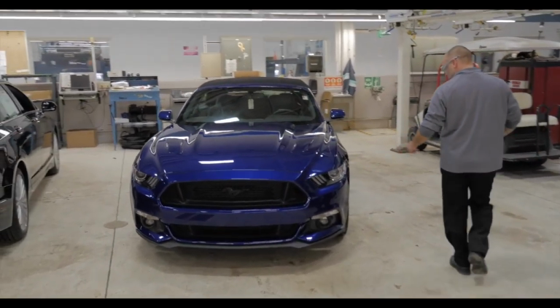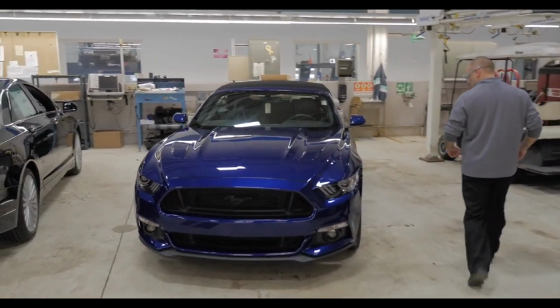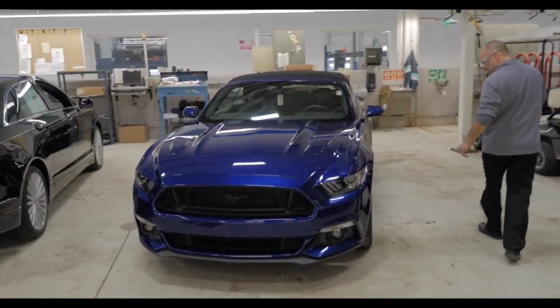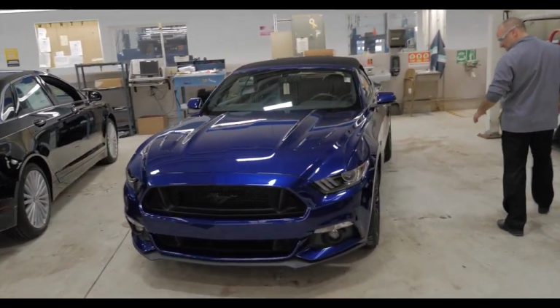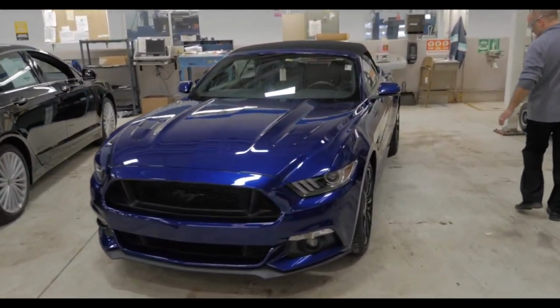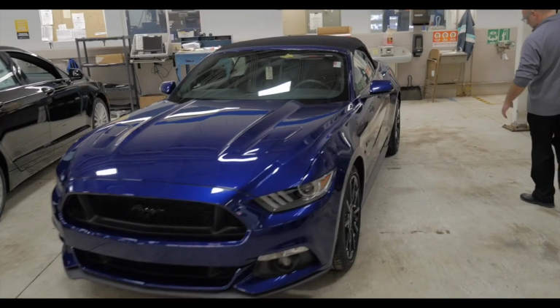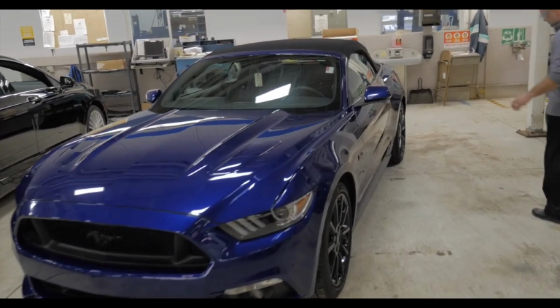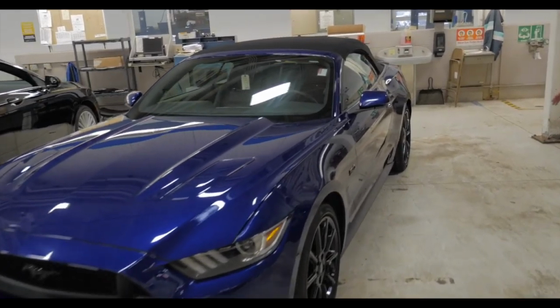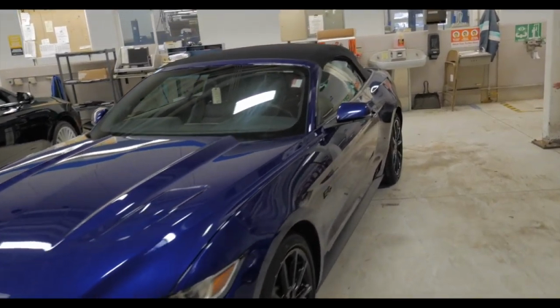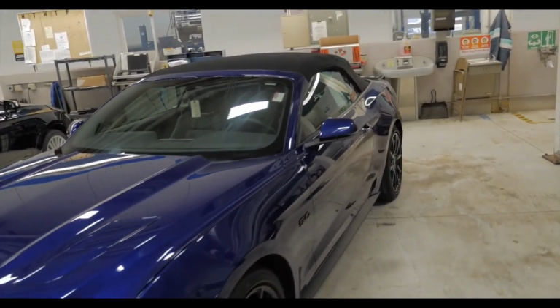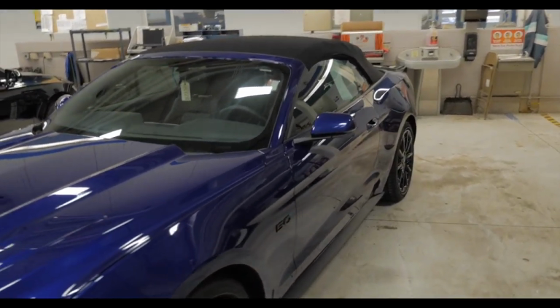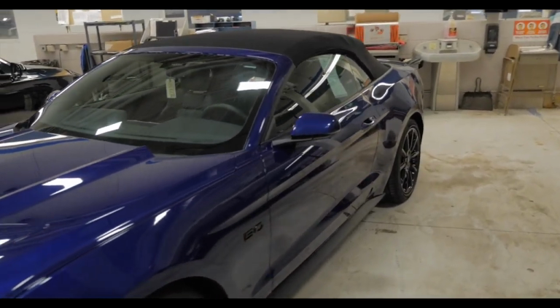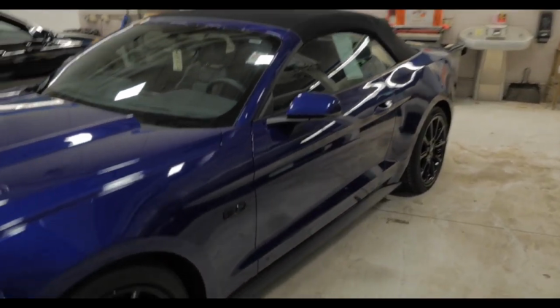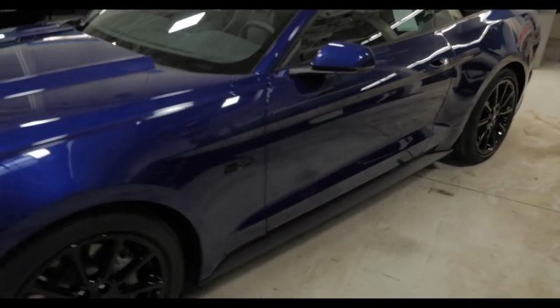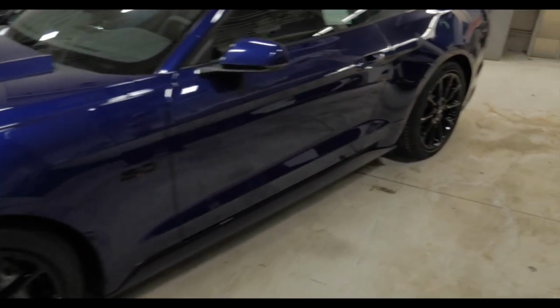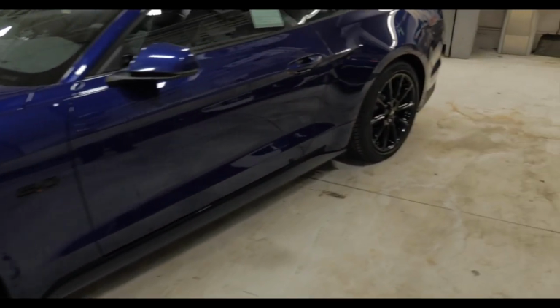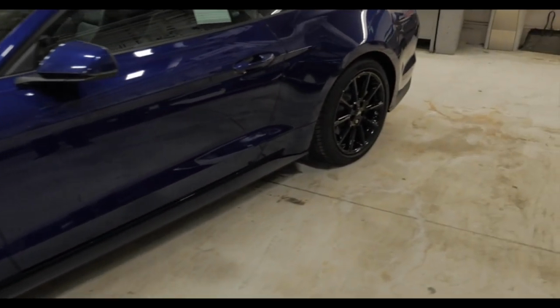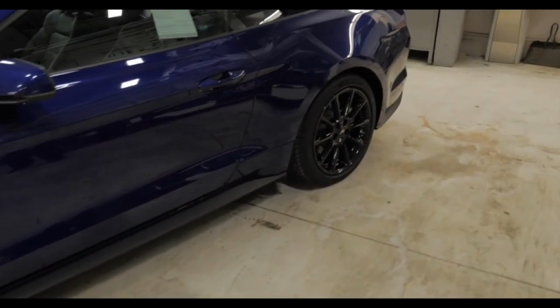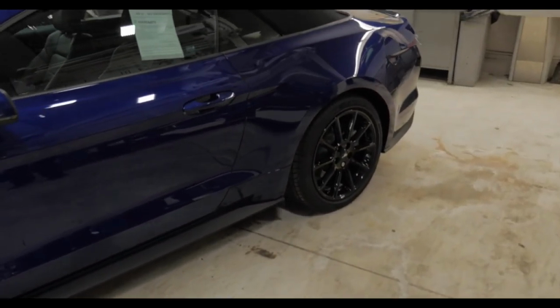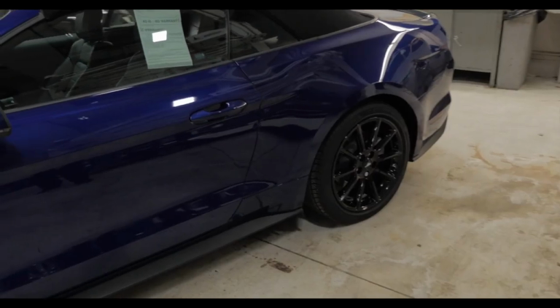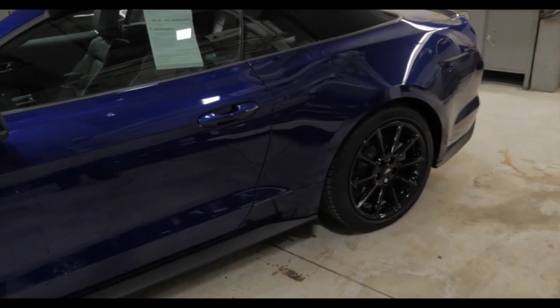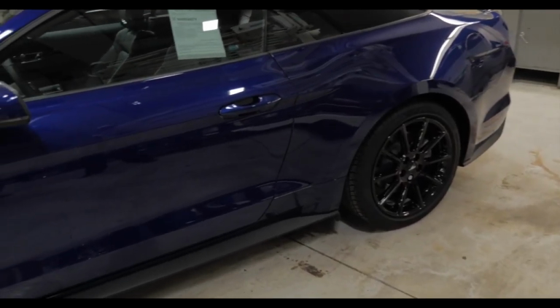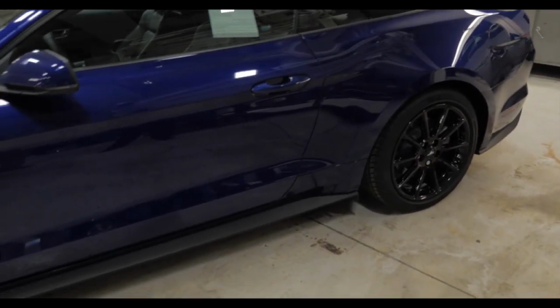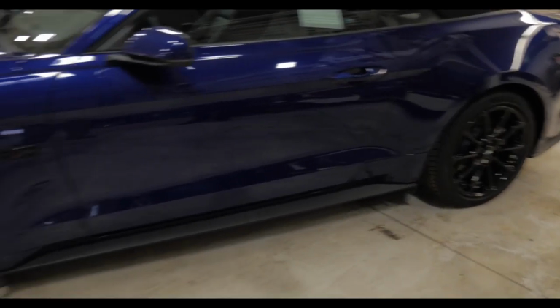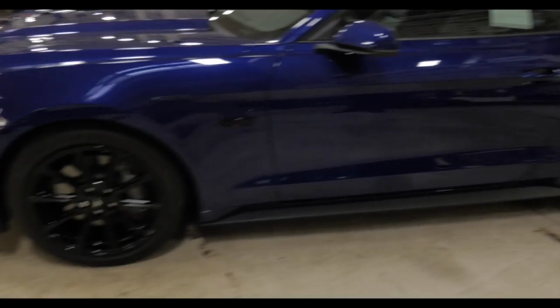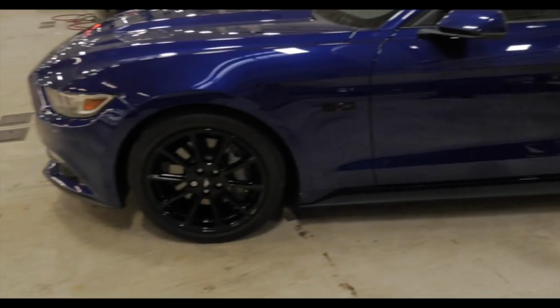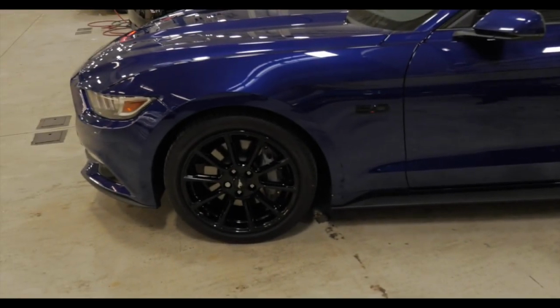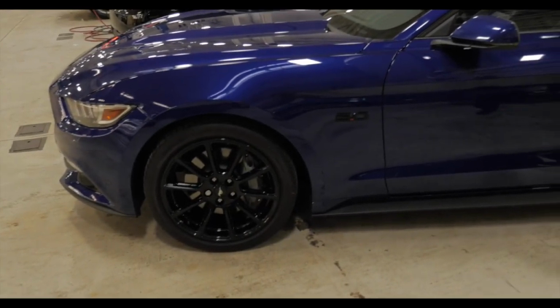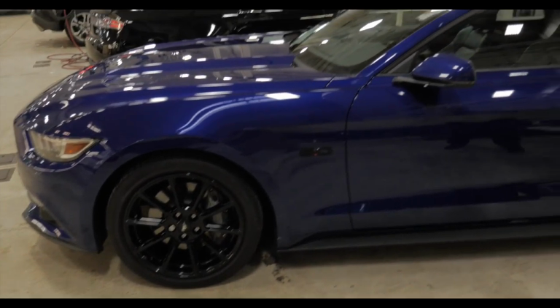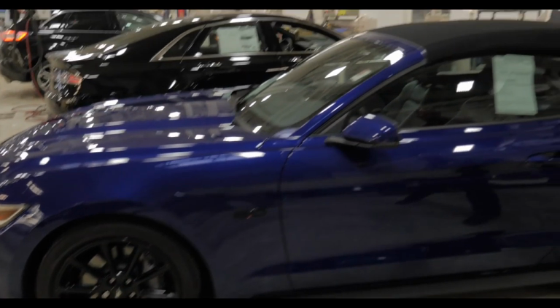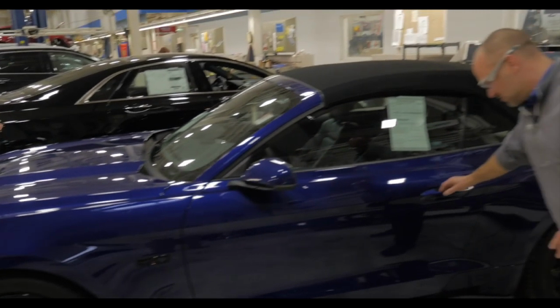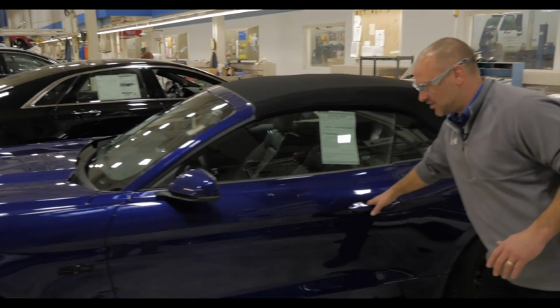Let's walk around and check this thing out a little bit — maybe you can get a shot of those wheels. Beautiful wheels on this thing, blacked out again with that blacked out package. Just a mean looking car, absolutely mean looking.